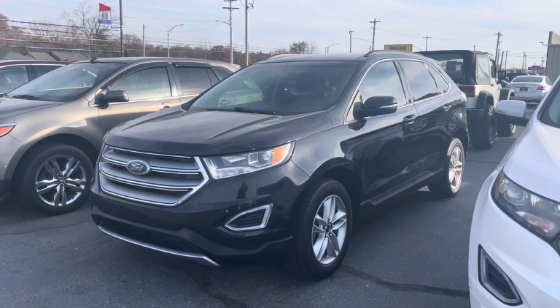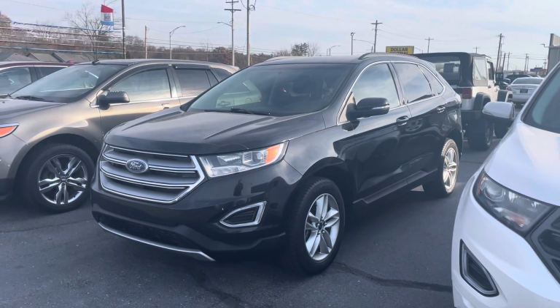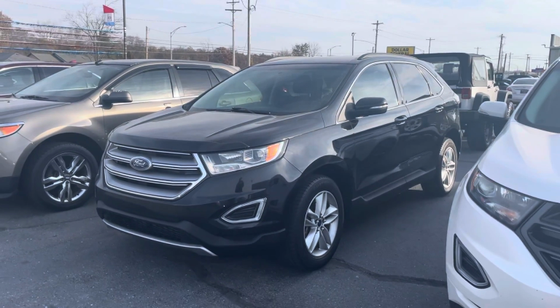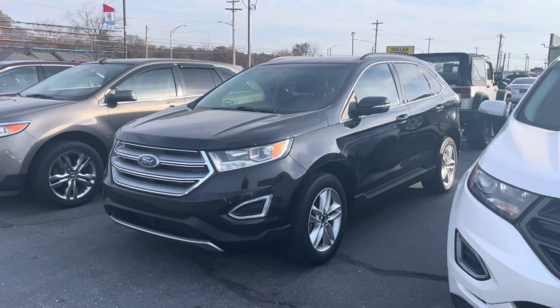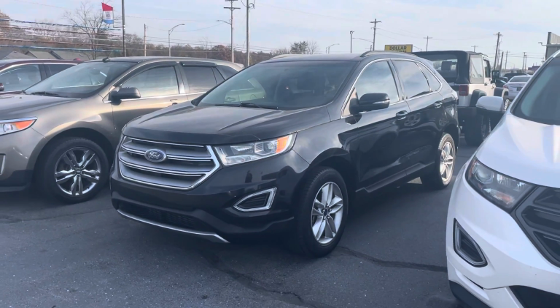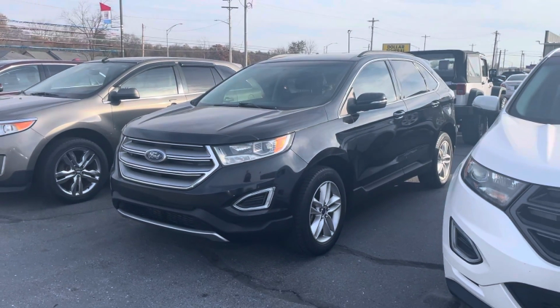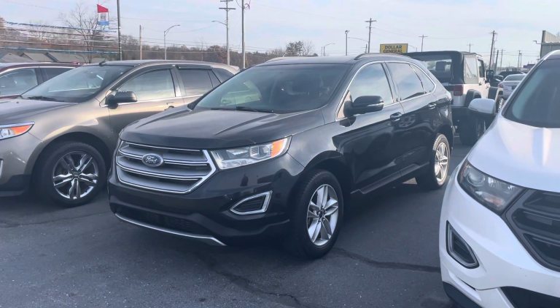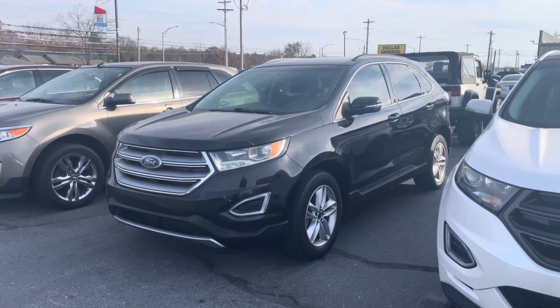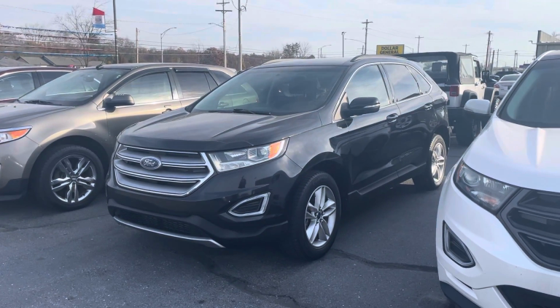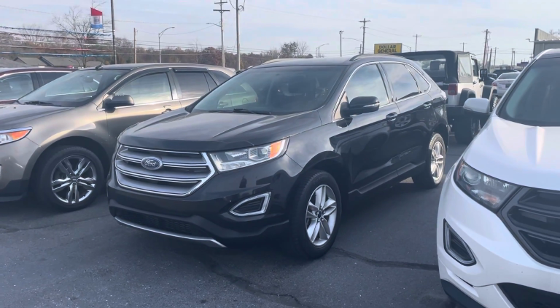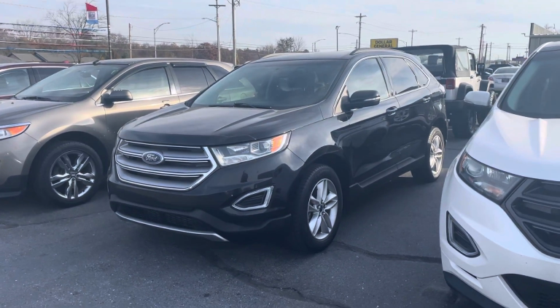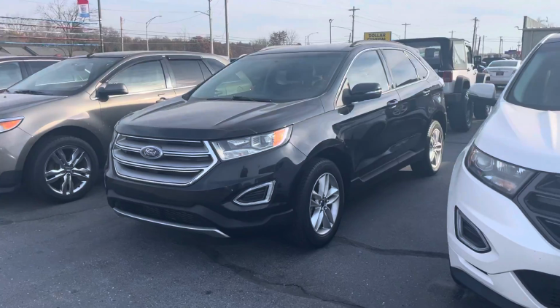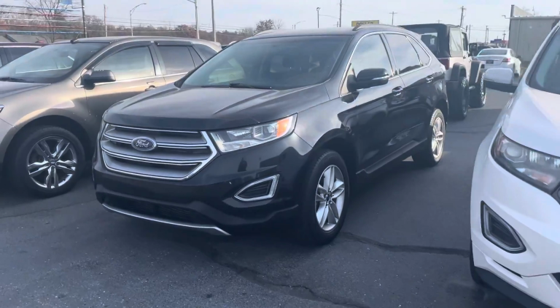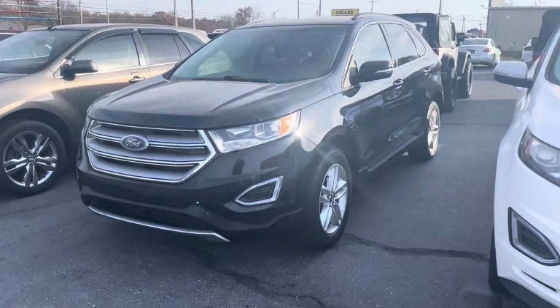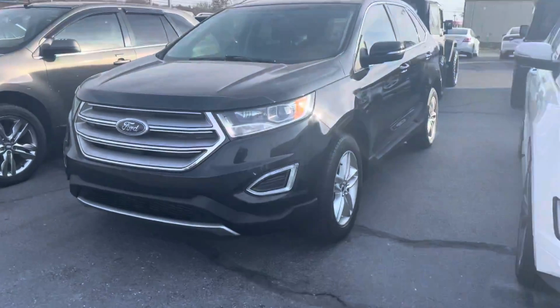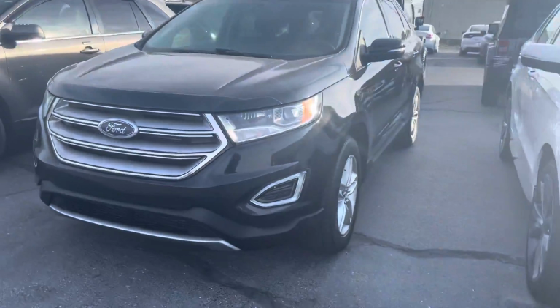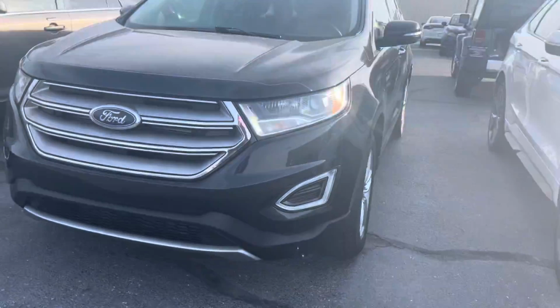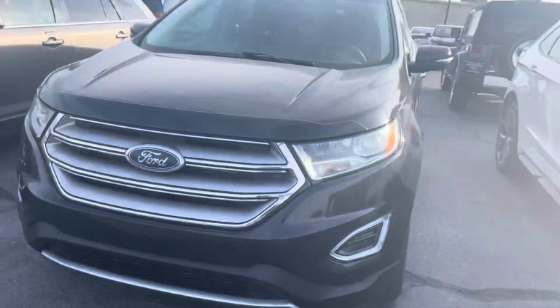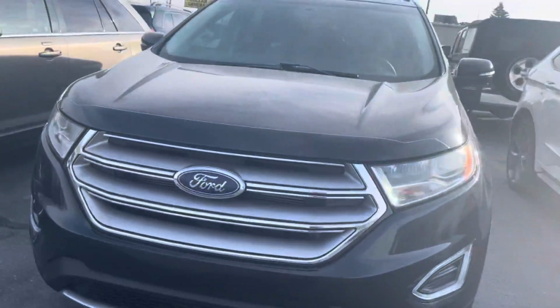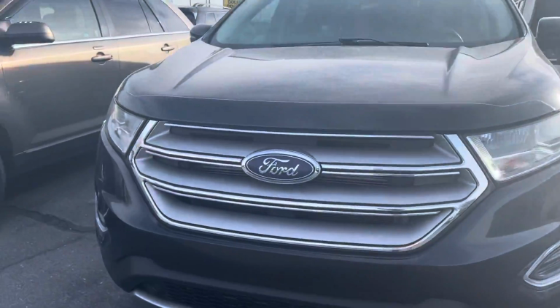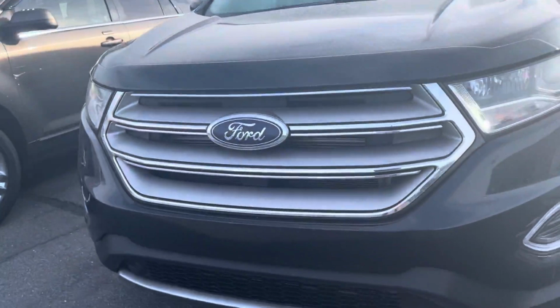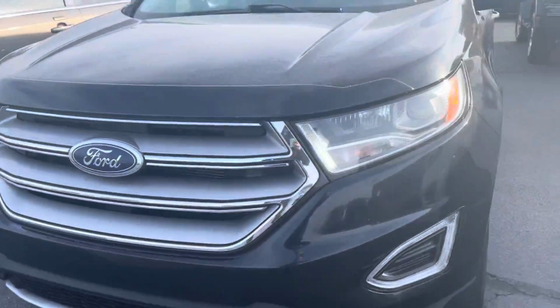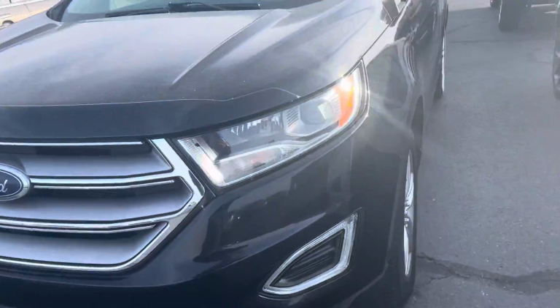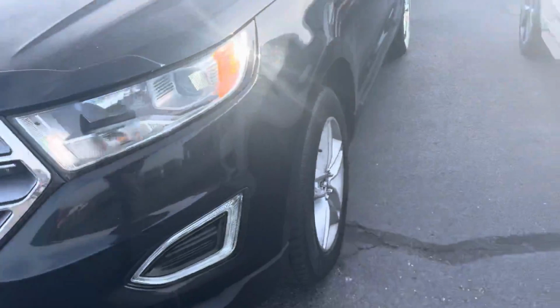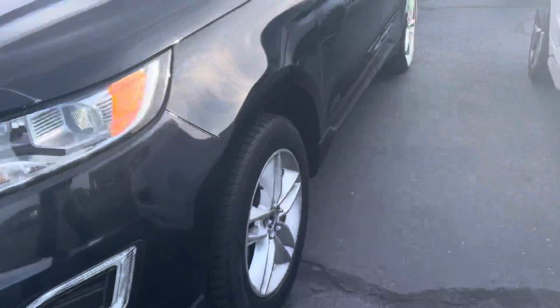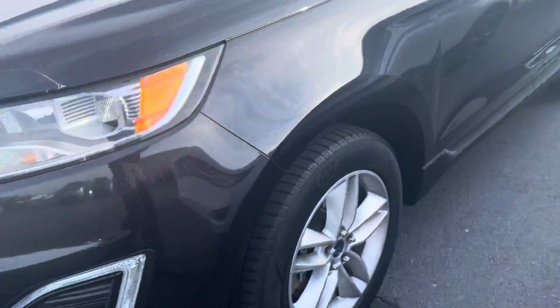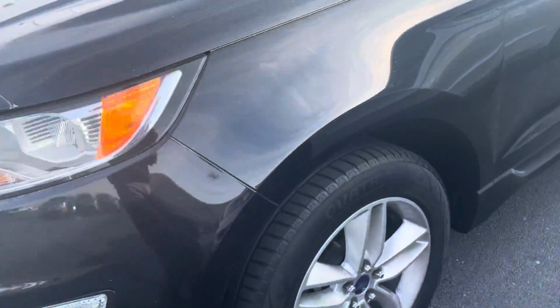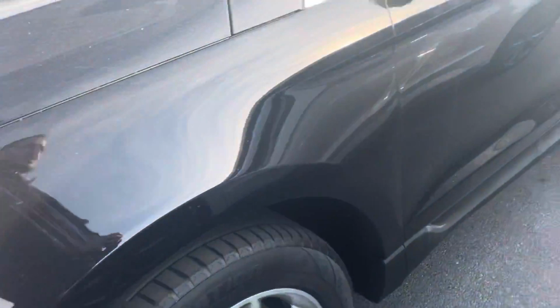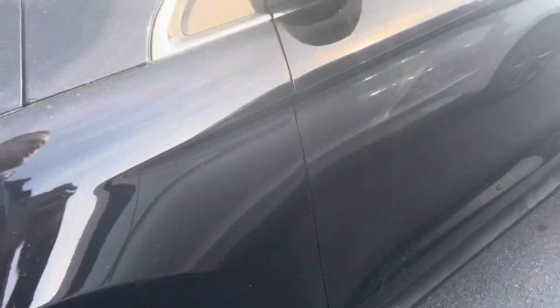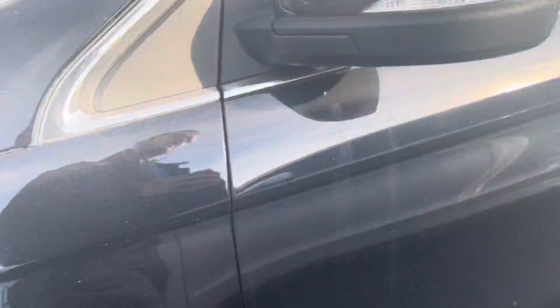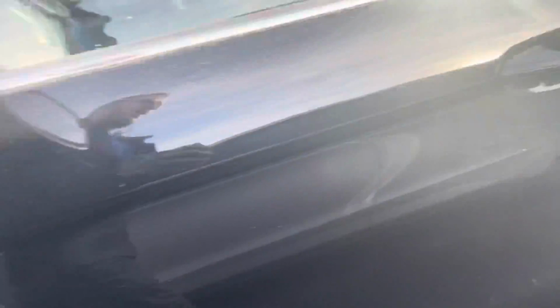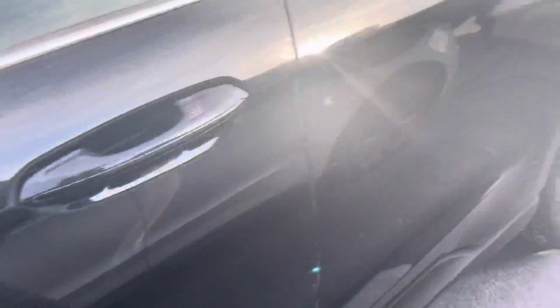Good morning! Tanner here with Daryl Shirky. One thing I do for all my customers before they come in — I will shoot a video of the vehicle they are looking at, and this one's pretty darn clean.